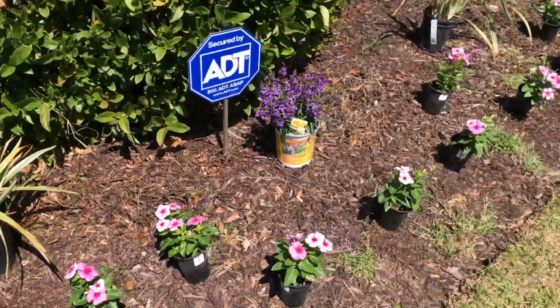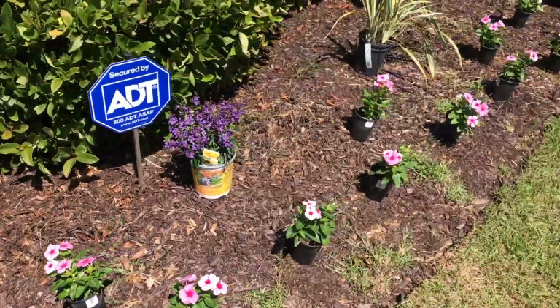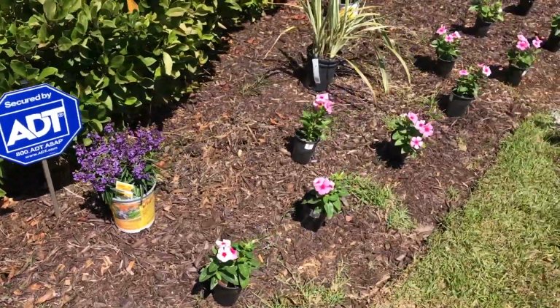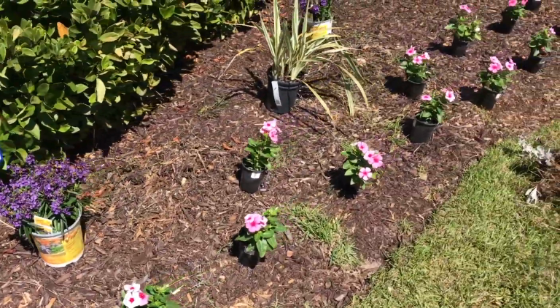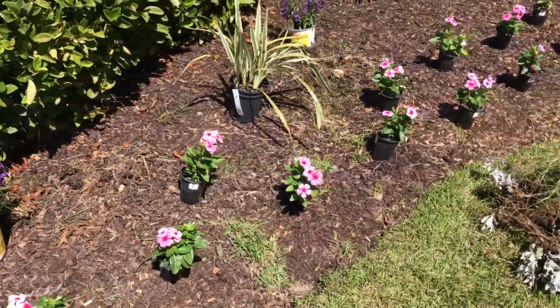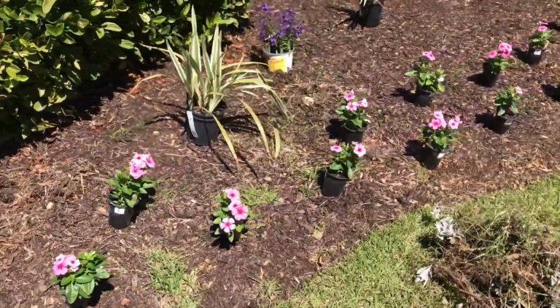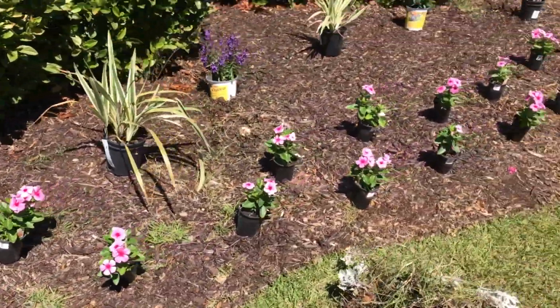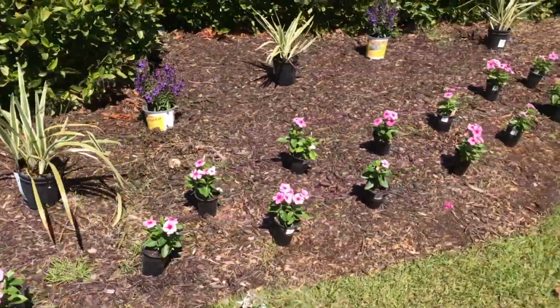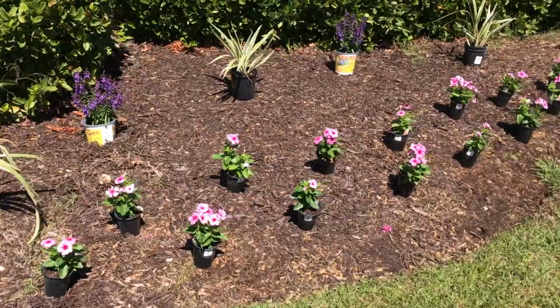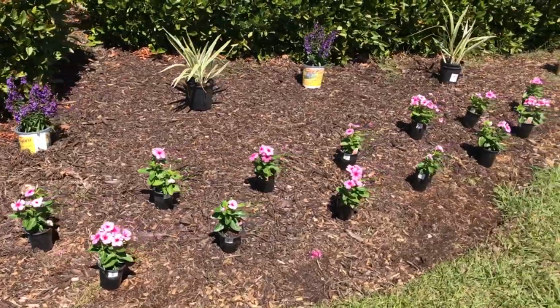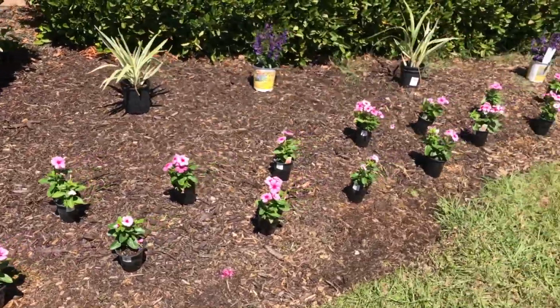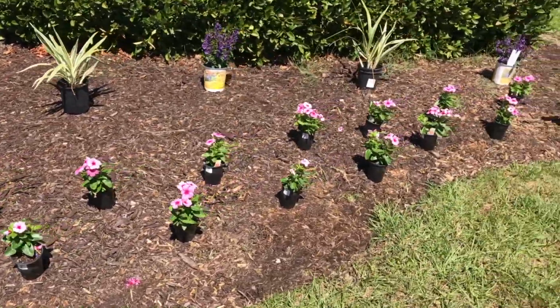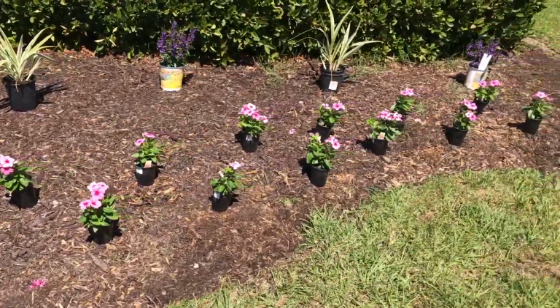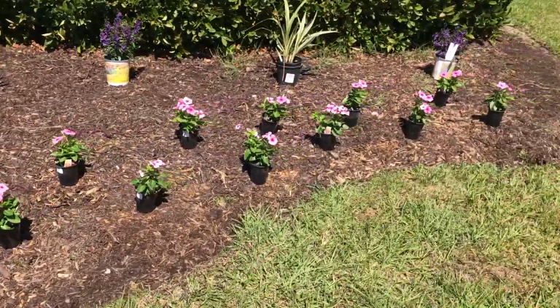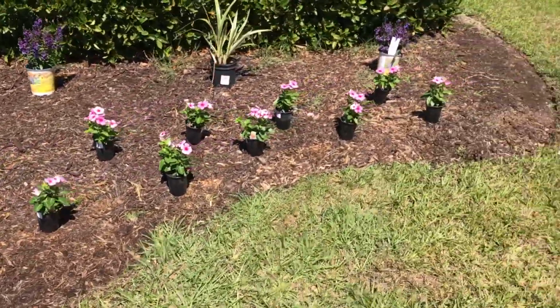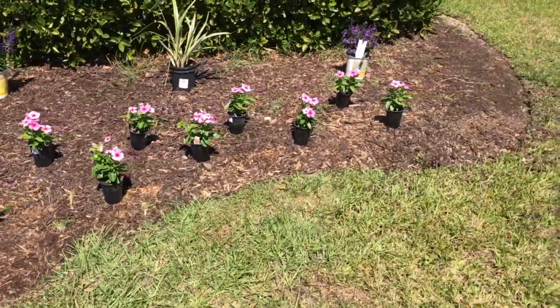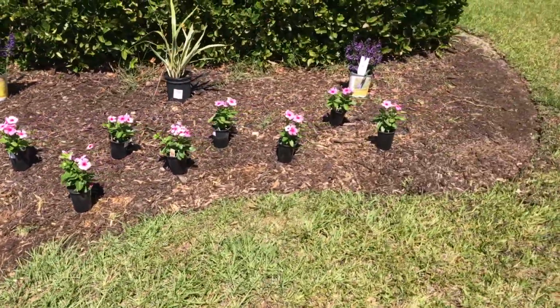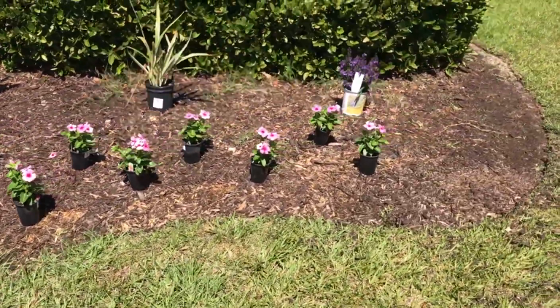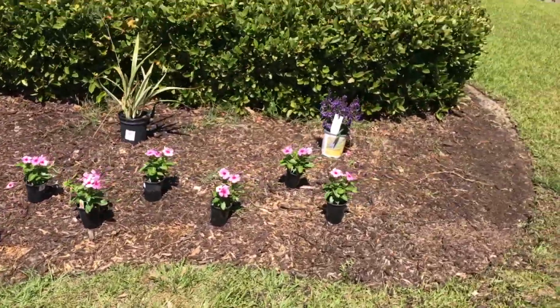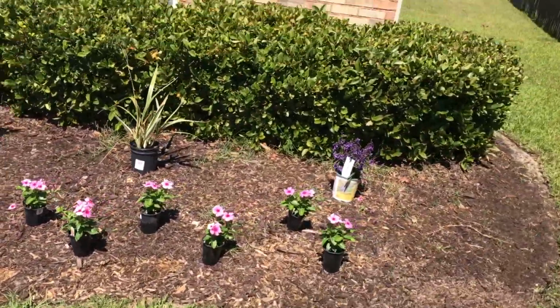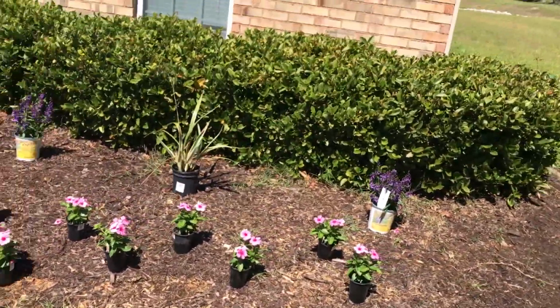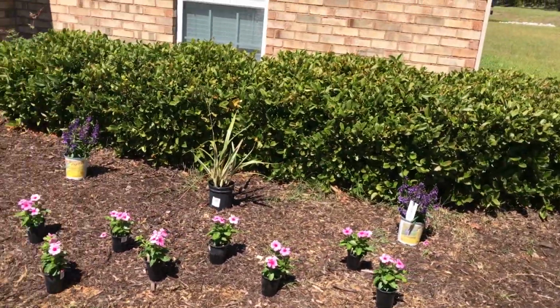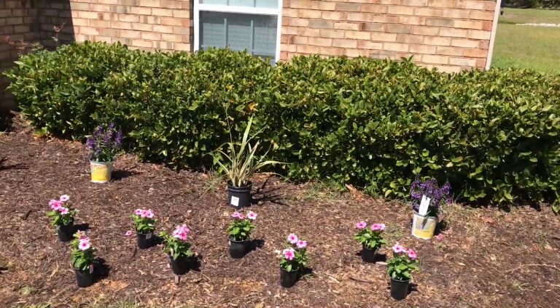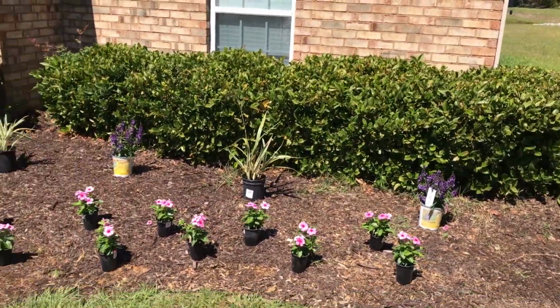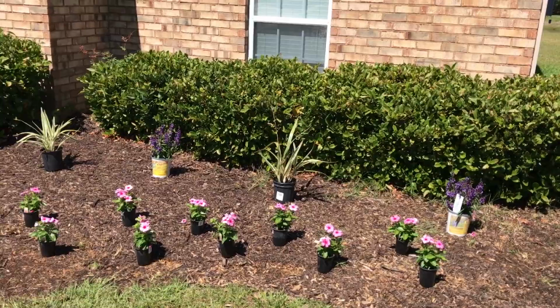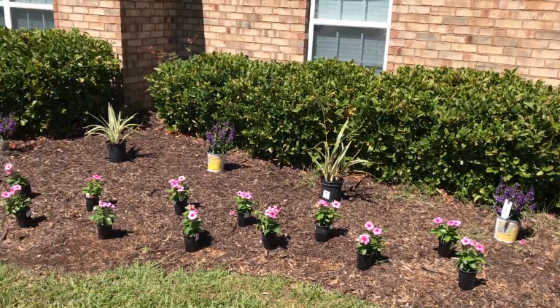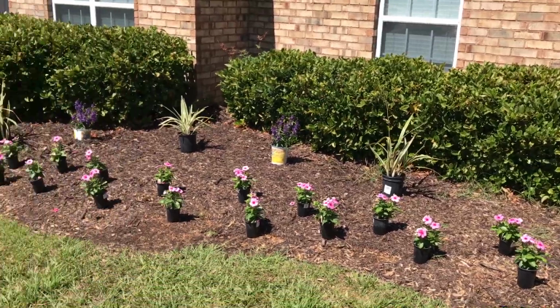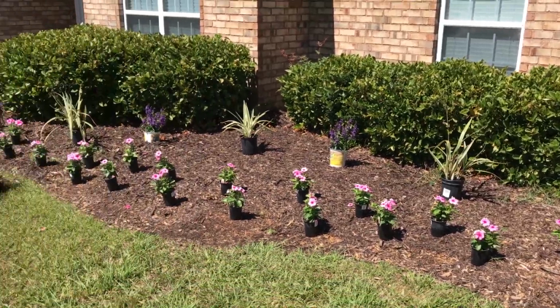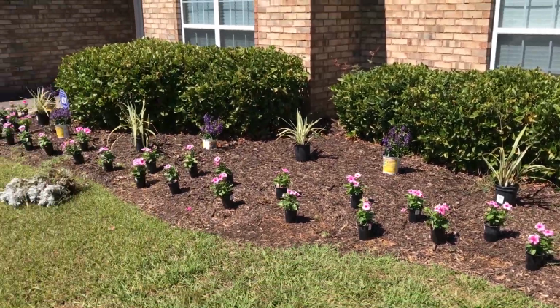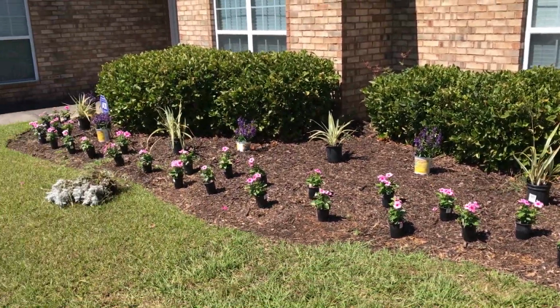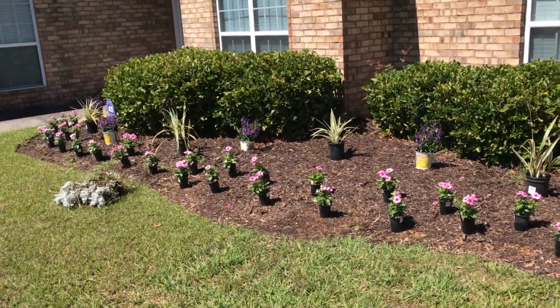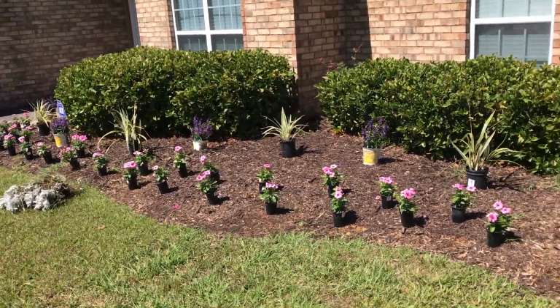So we're gonna clean the bed, straighten everything out, trim the shrubs, and install these flowers.